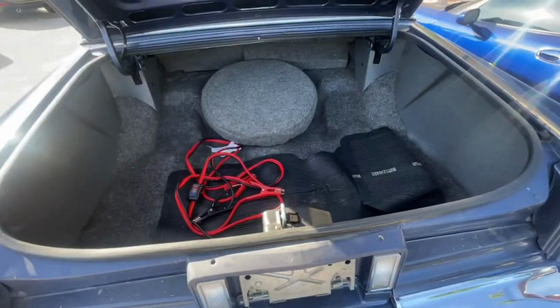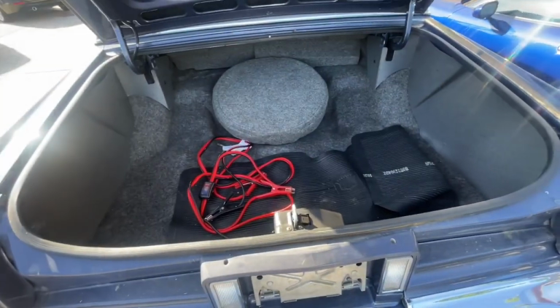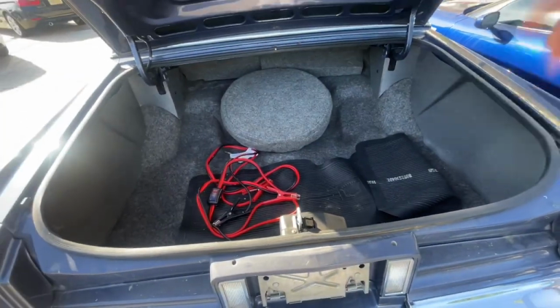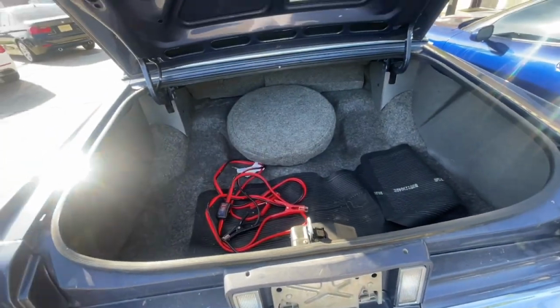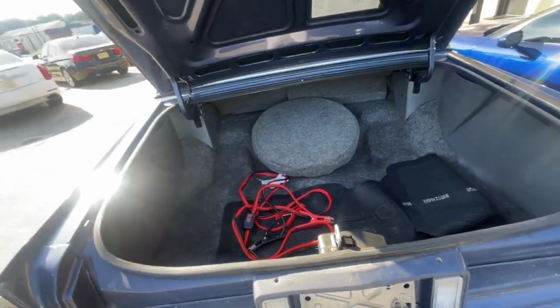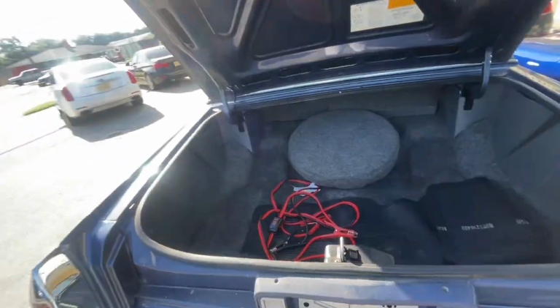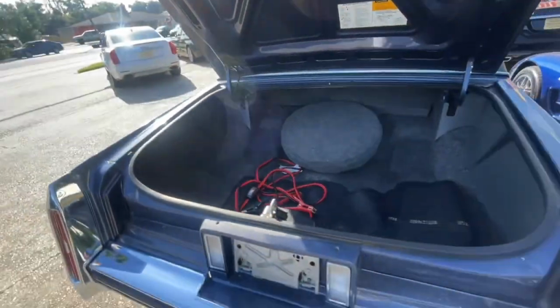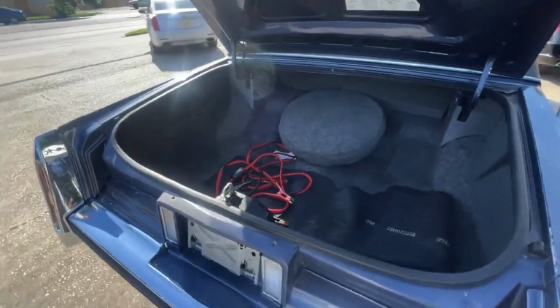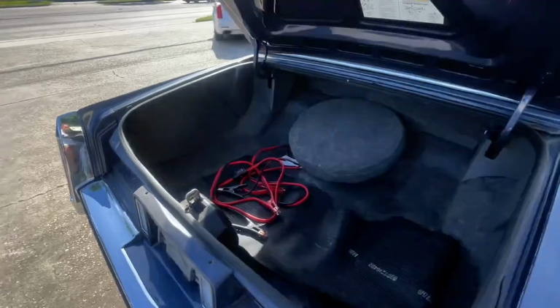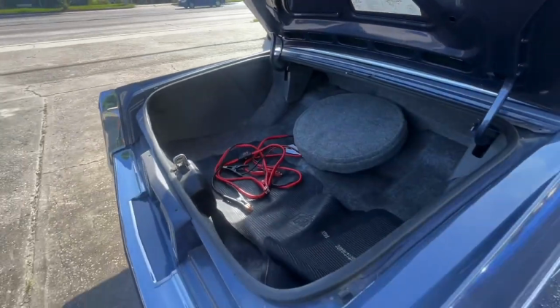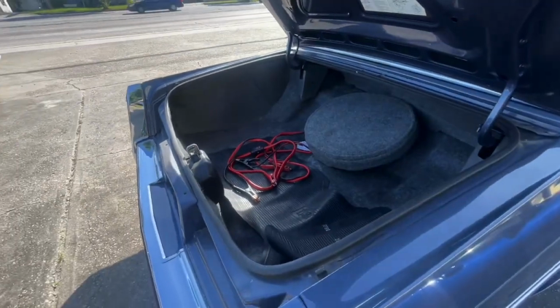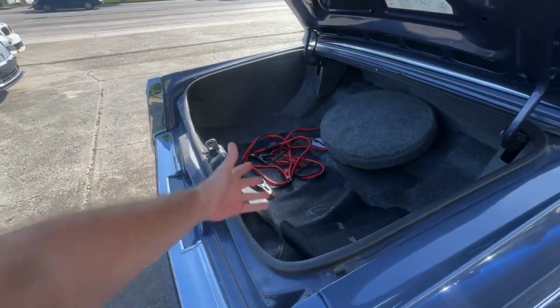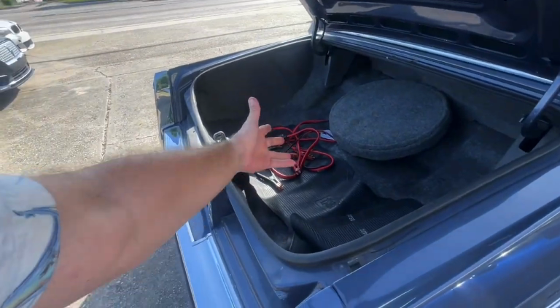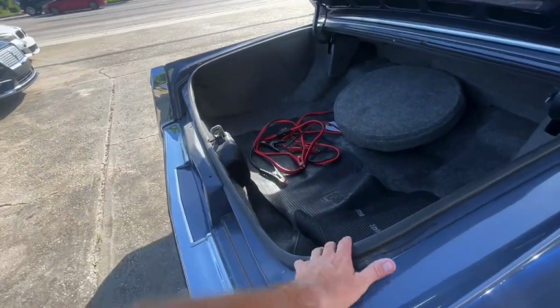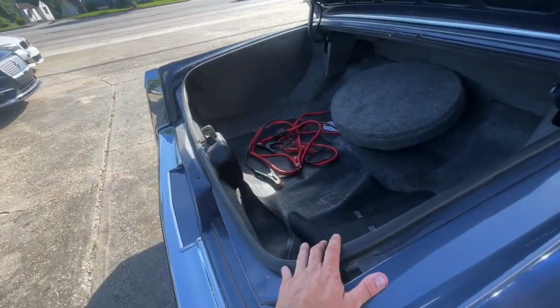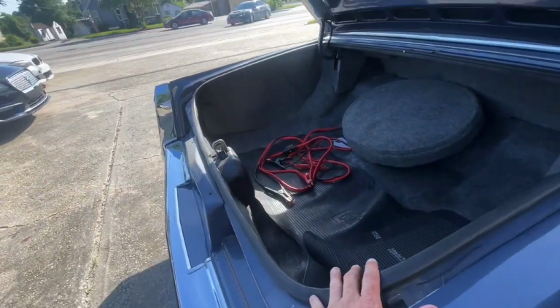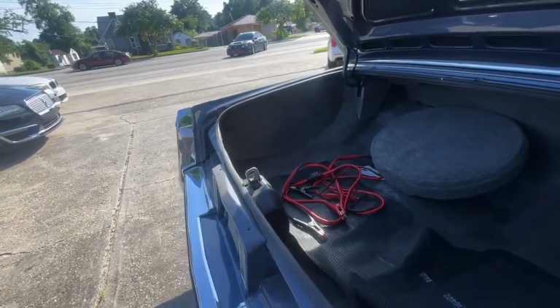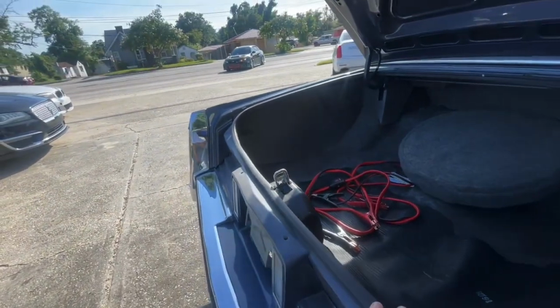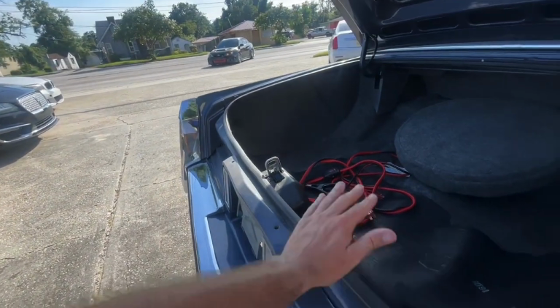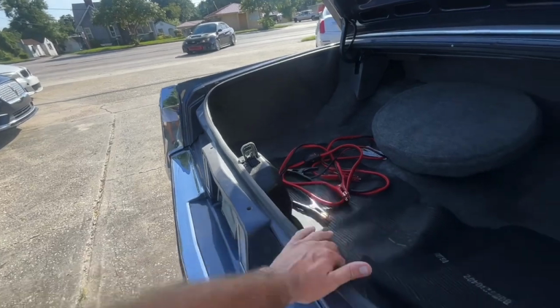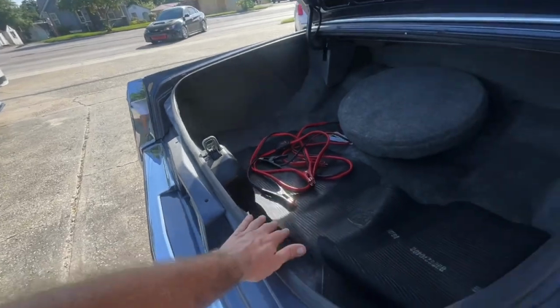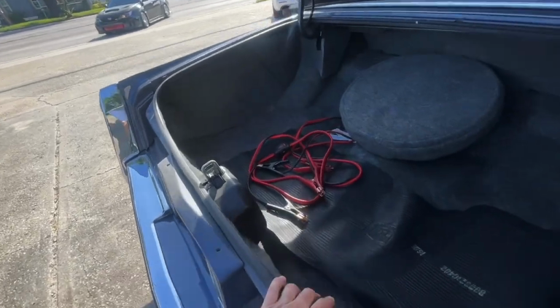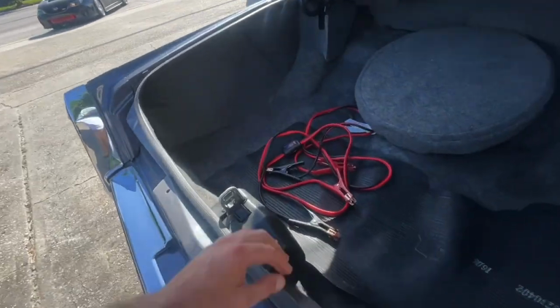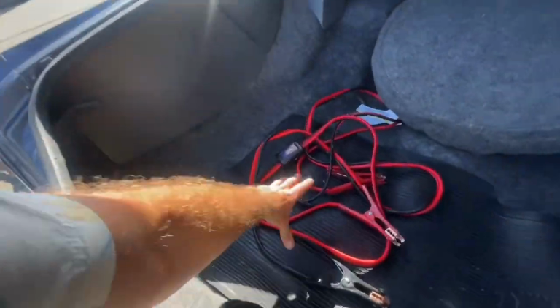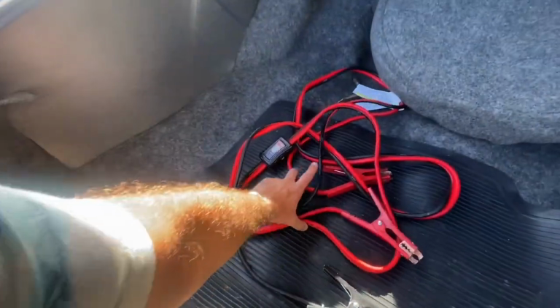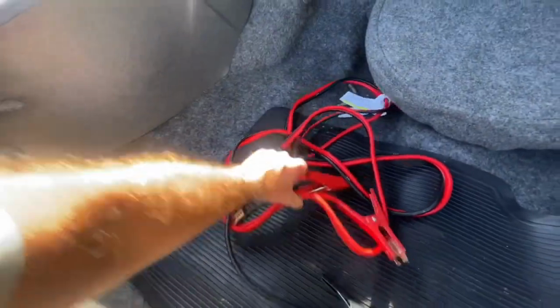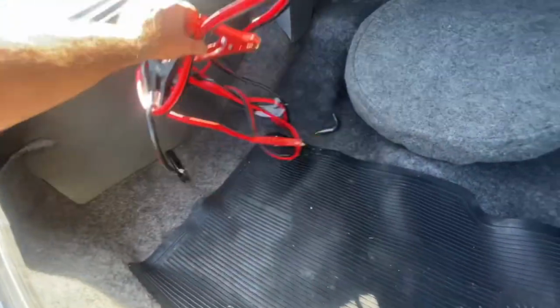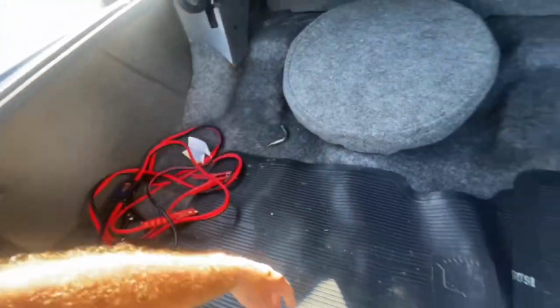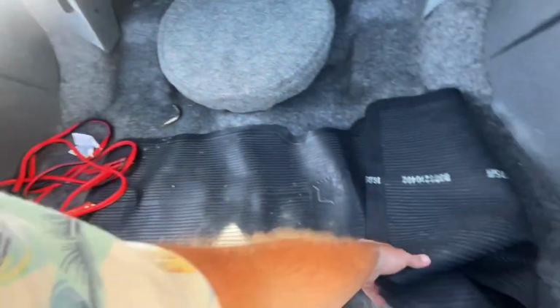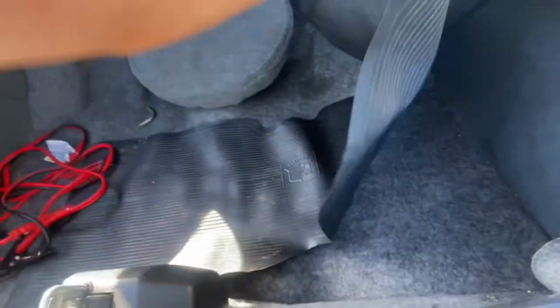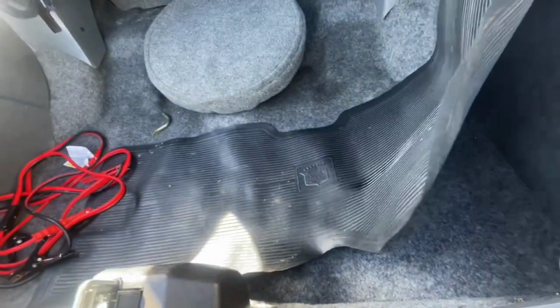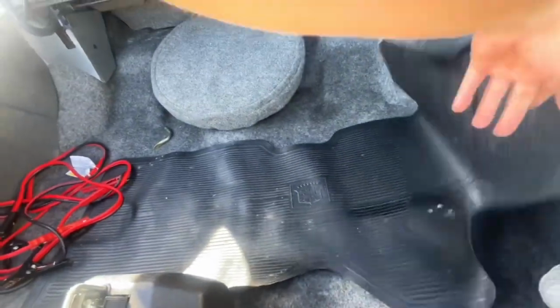That is a big trunk — they don't make trunks like this anymore. That is massive. You've got the big trunk here, the jumper cables in there, and the Cadillac mat — all looking cool.